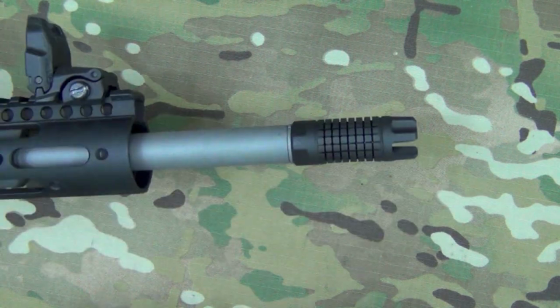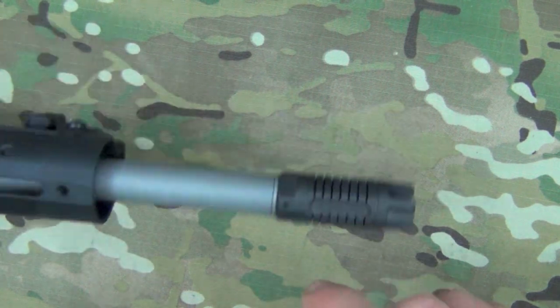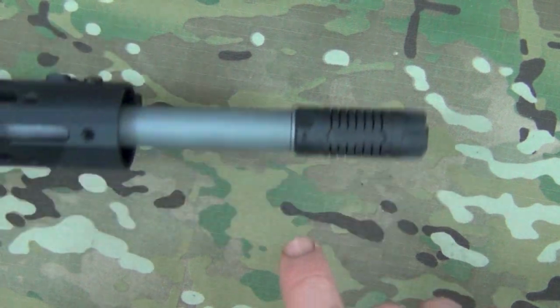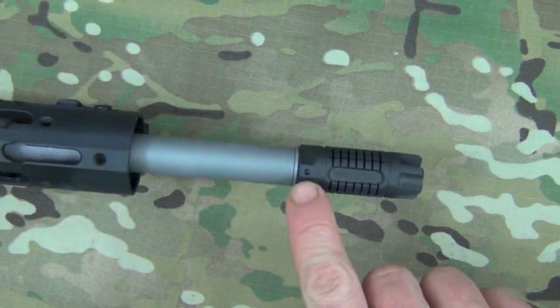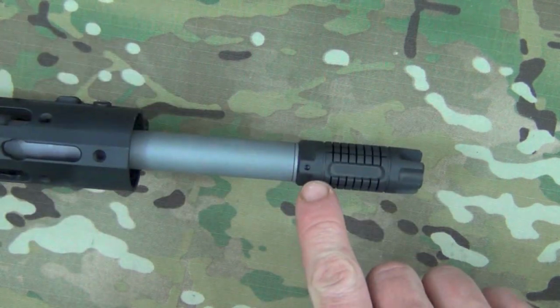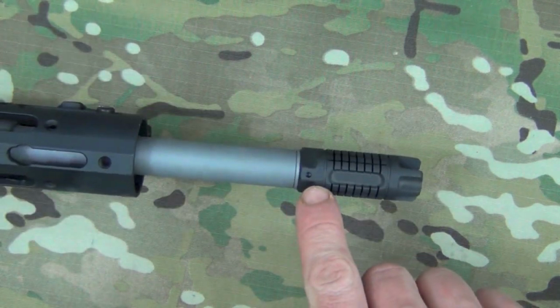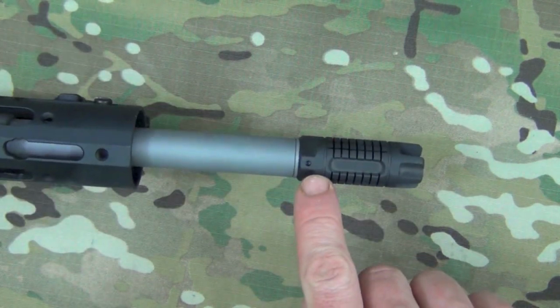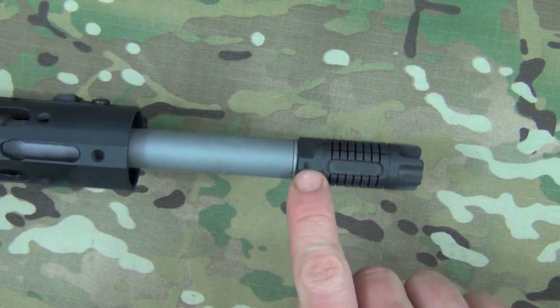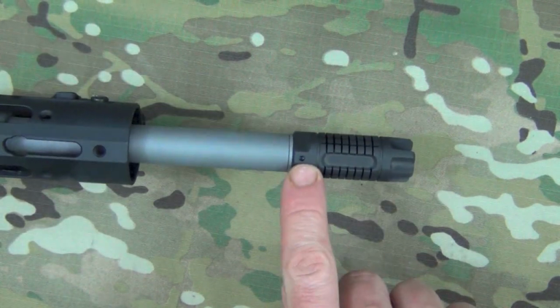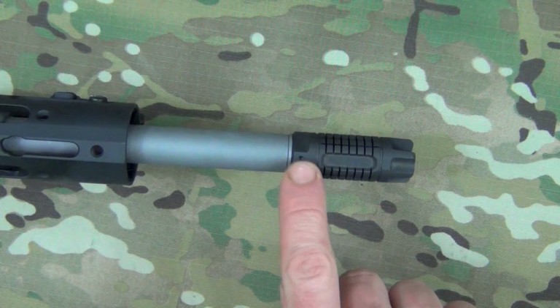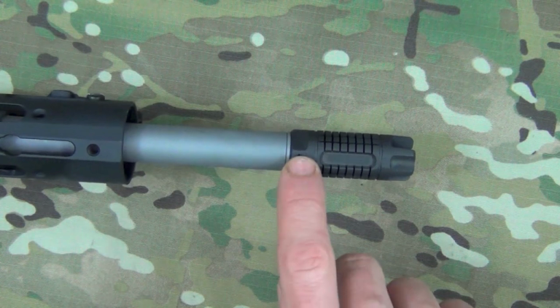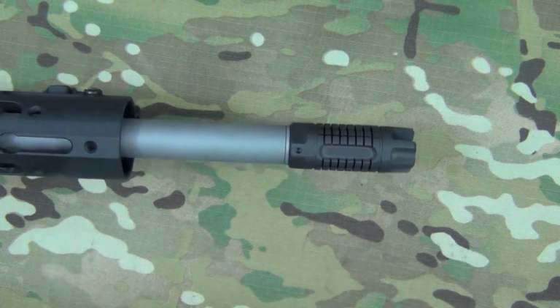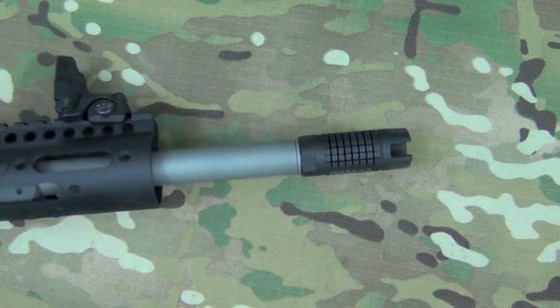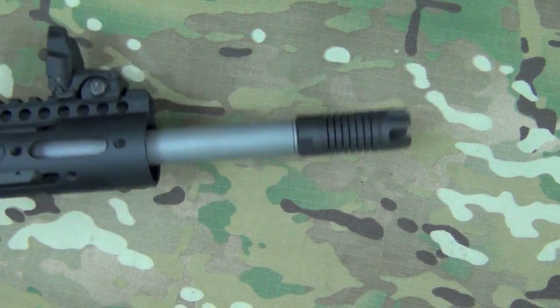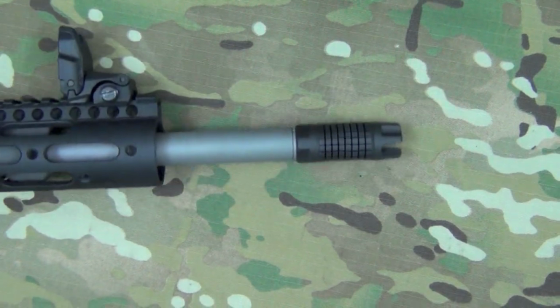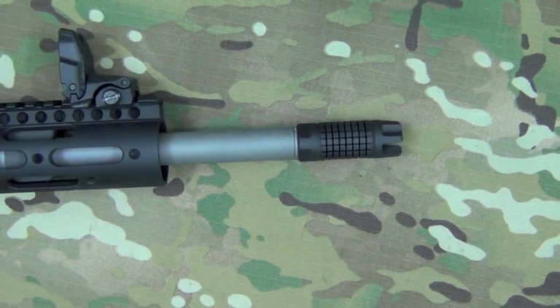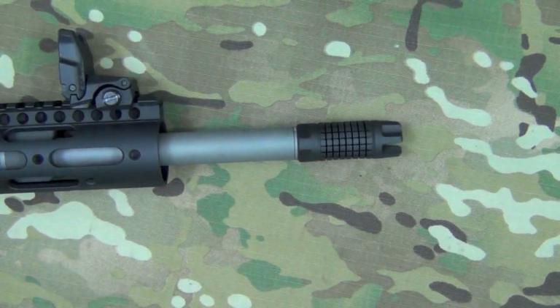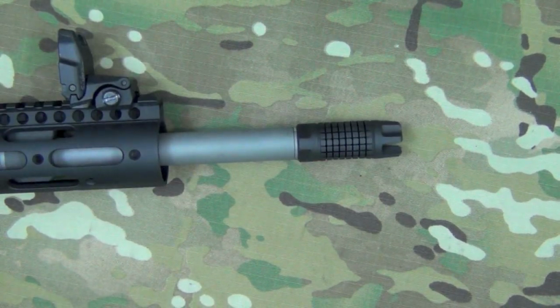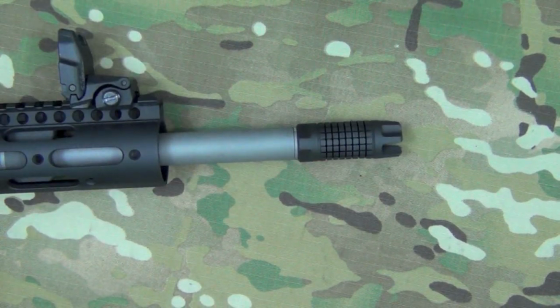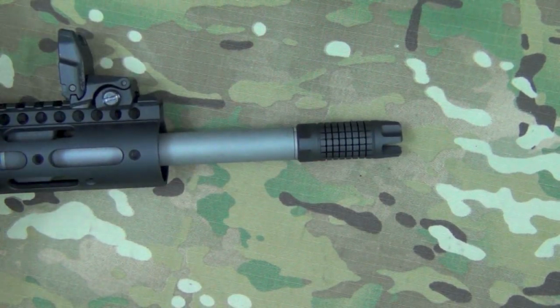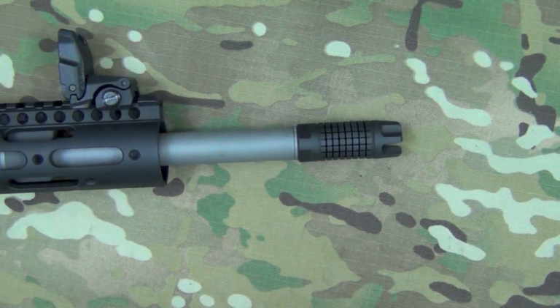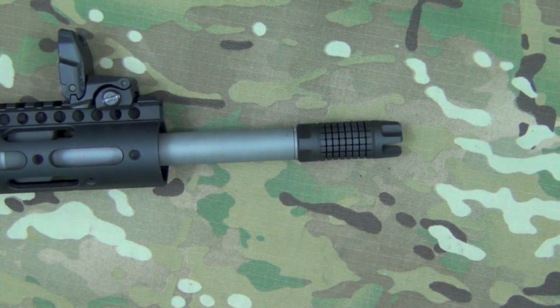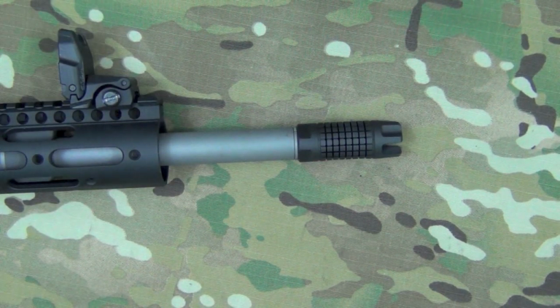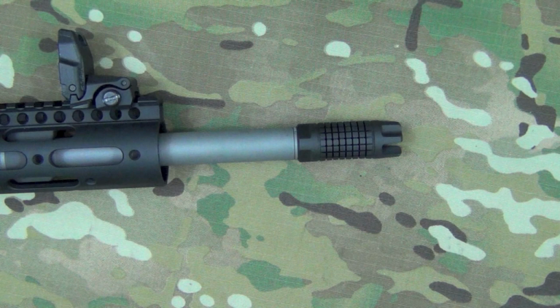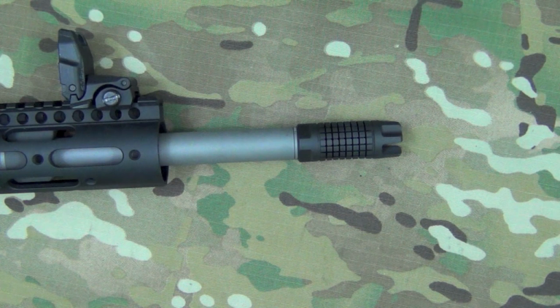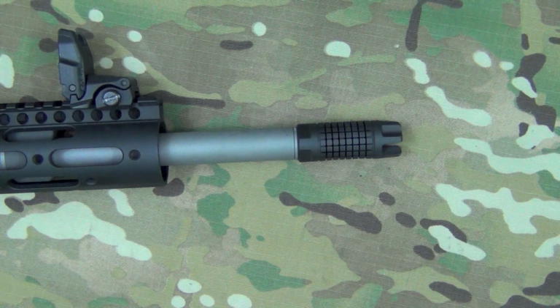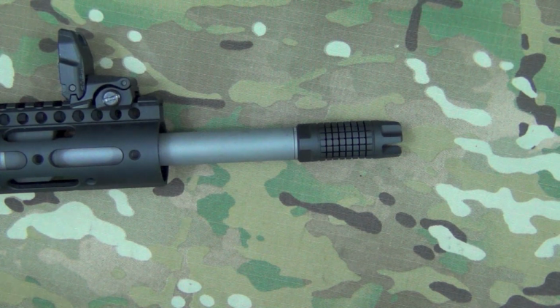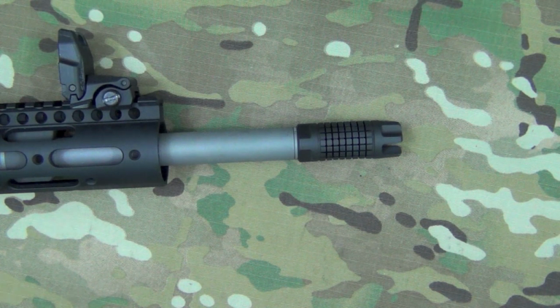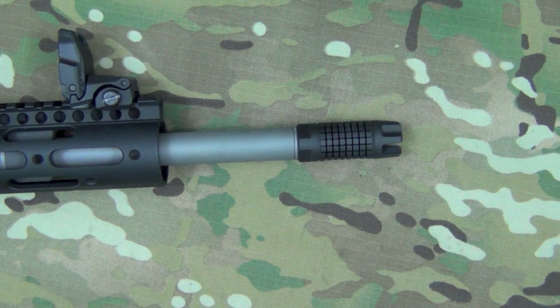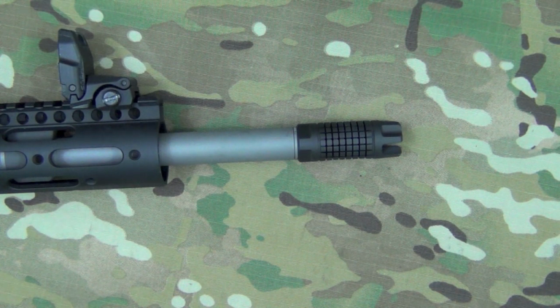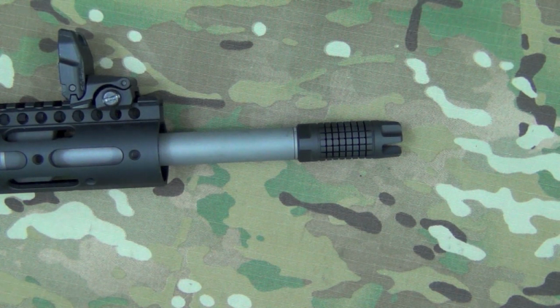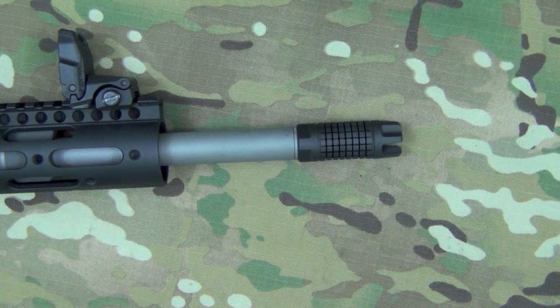When you look at the bottom, you'll notice that it is pre-drilled, so you can pin it on a 14.5 inch barrel and avoid any of those NFA laws that come into play when you do that.